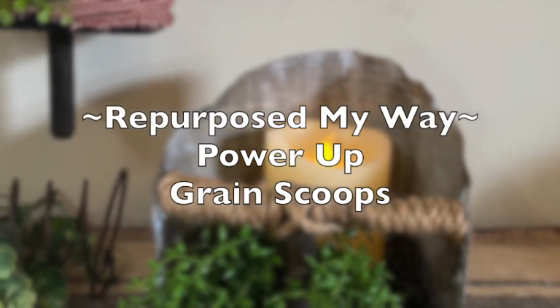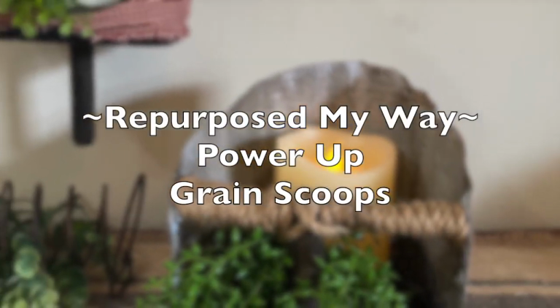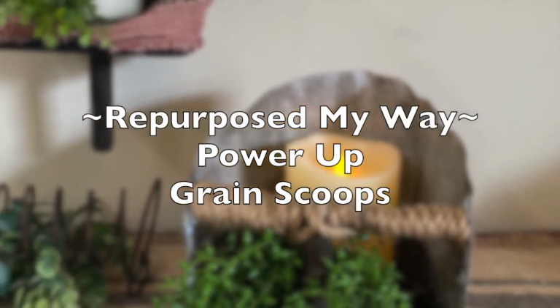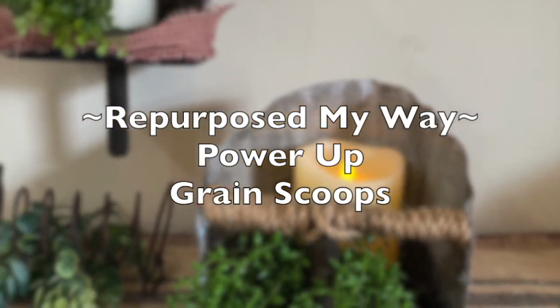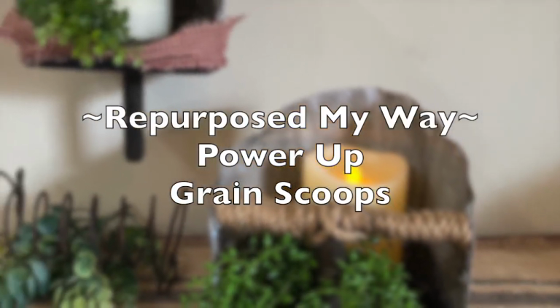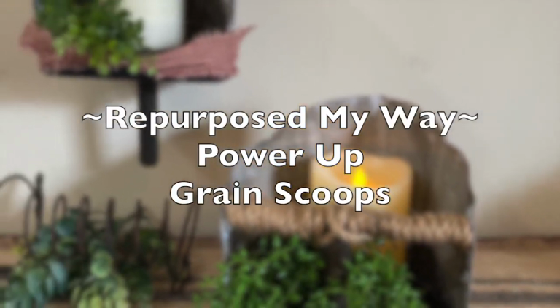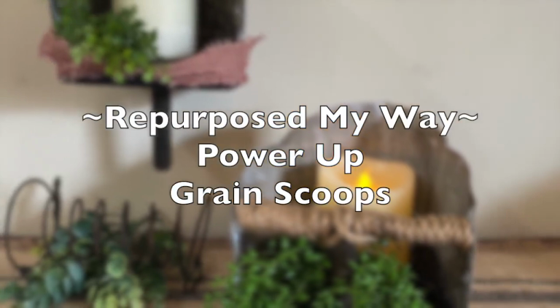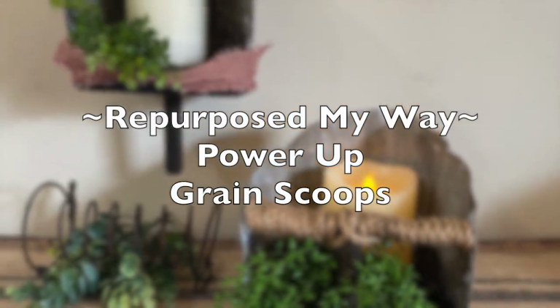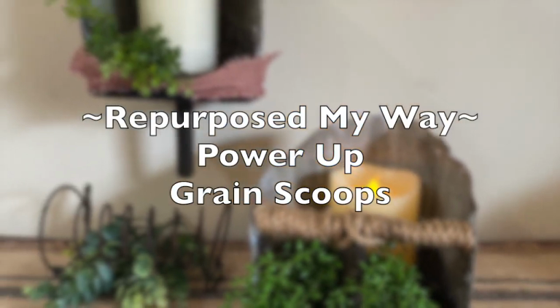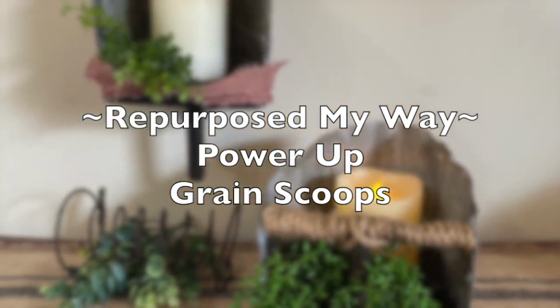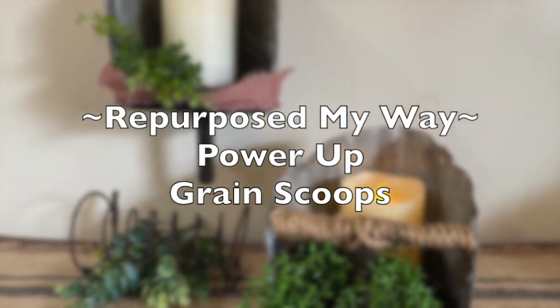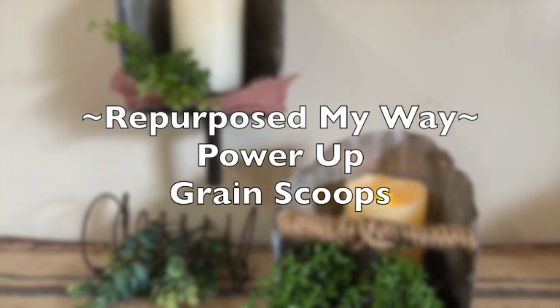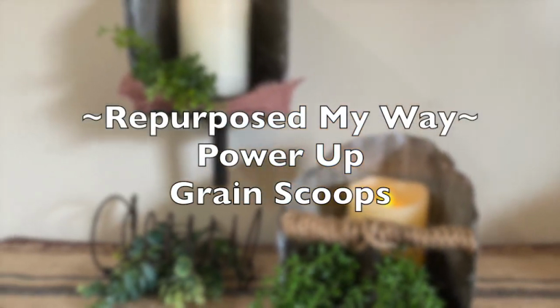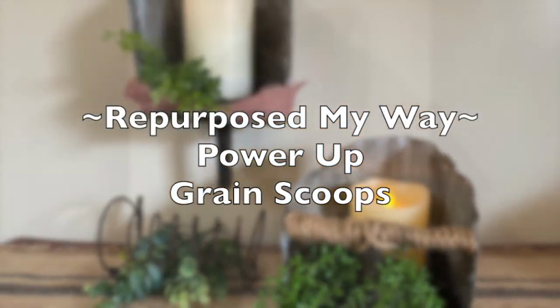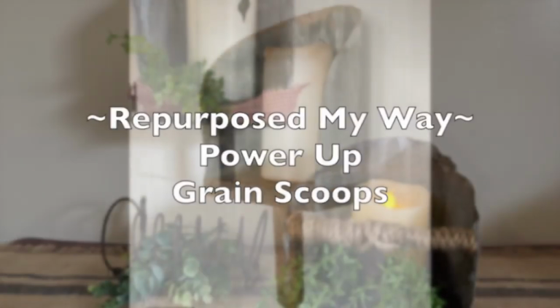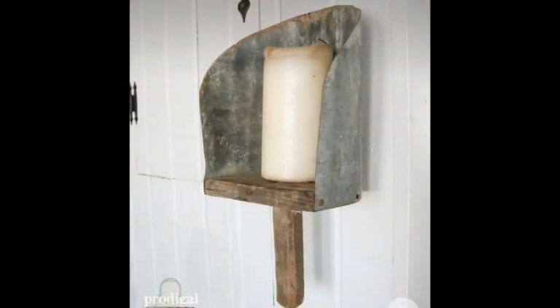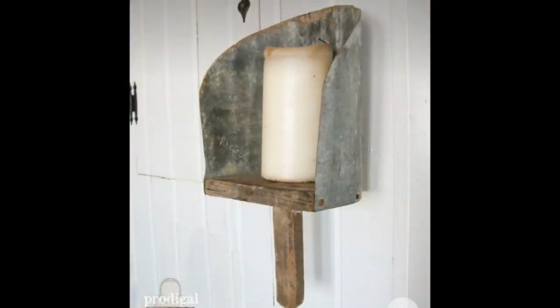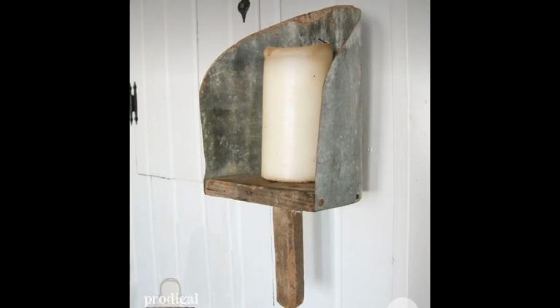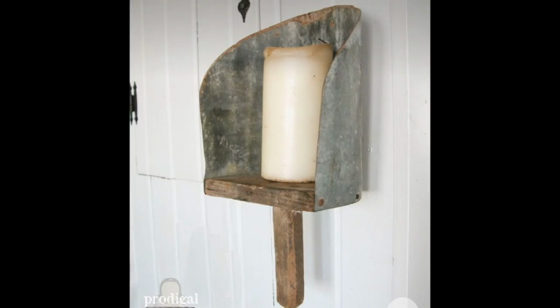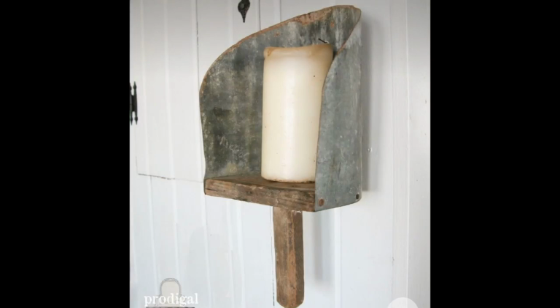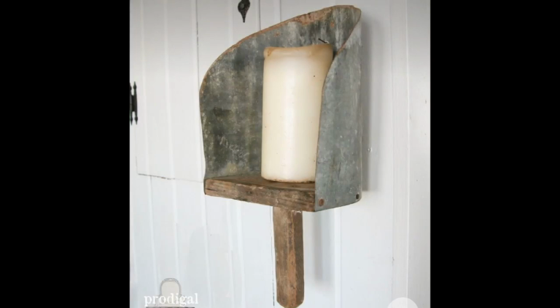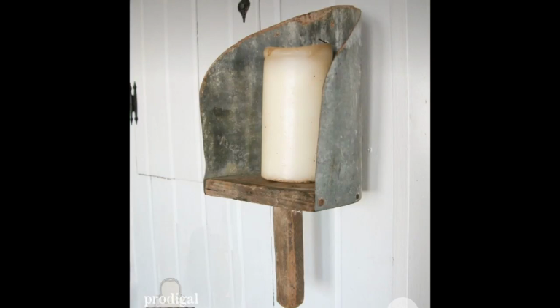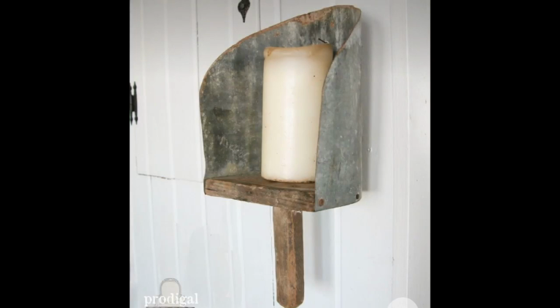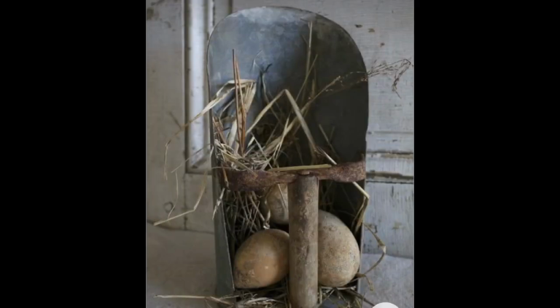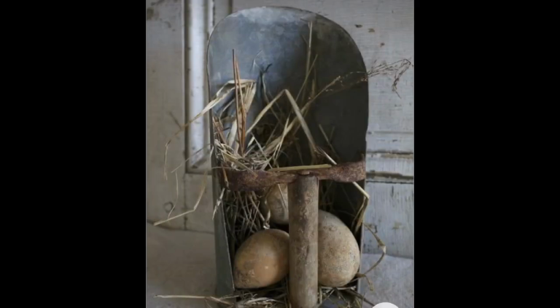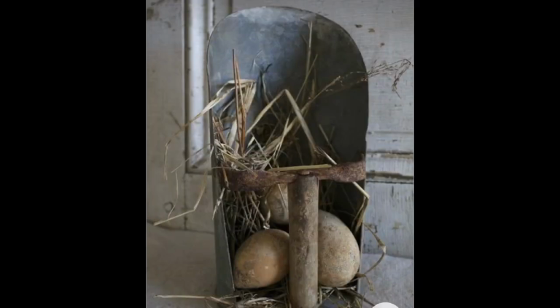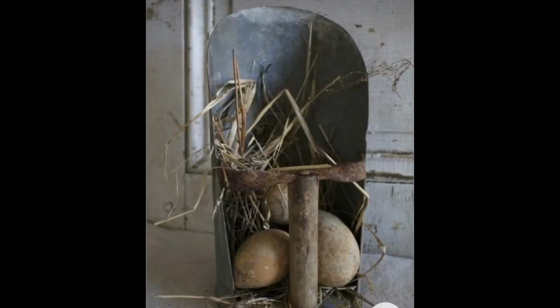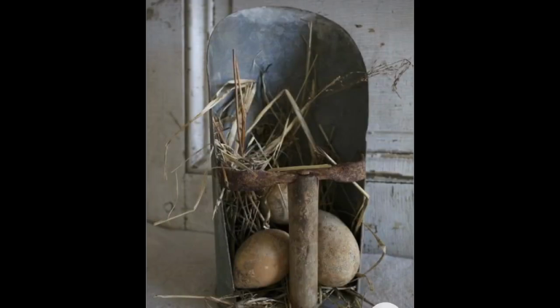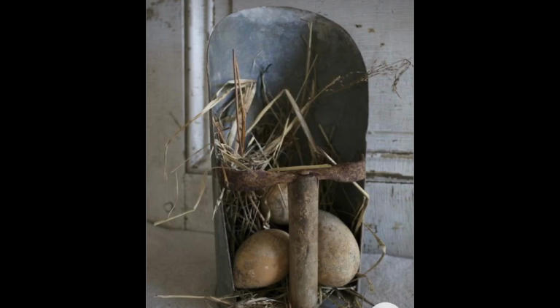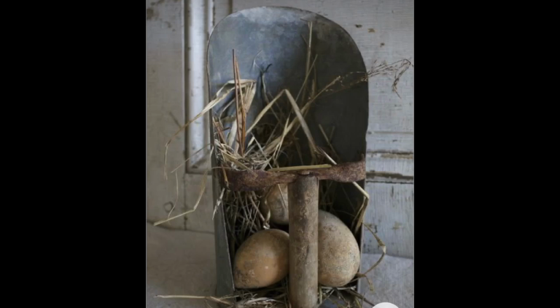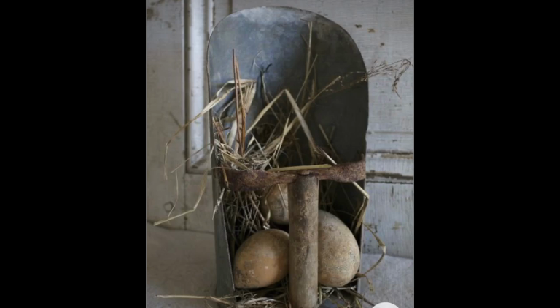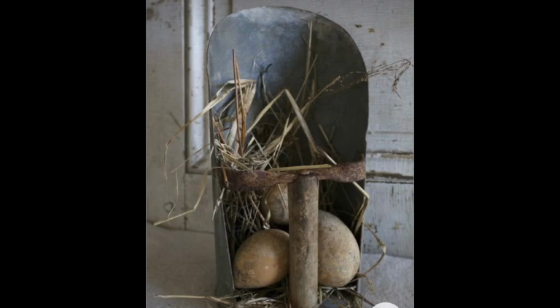Hello, my crafty loving friends, welcome to Repurpose My Way, I'm Shelley. Let's get started with this power collab. I want to do a kind of dupe of these grain scoops — one sits and the other one hangs.